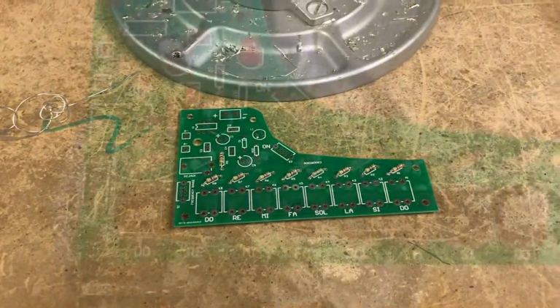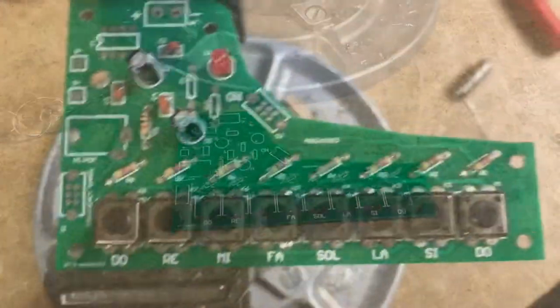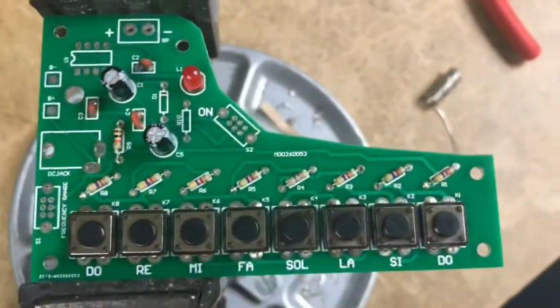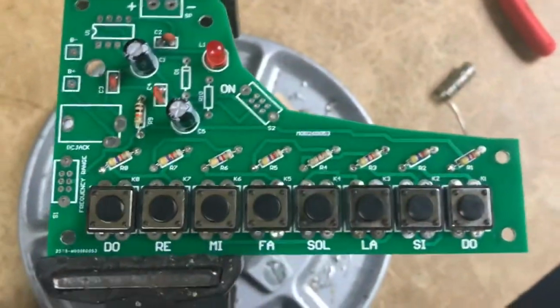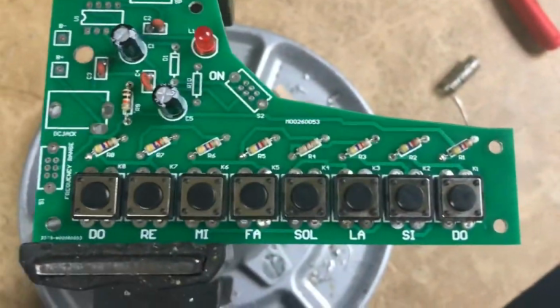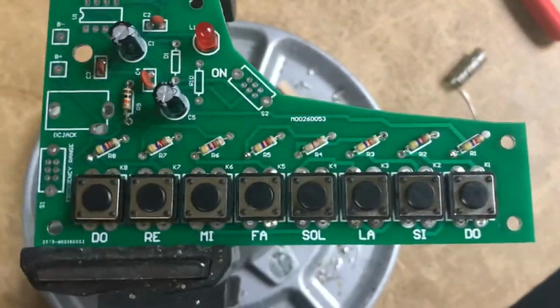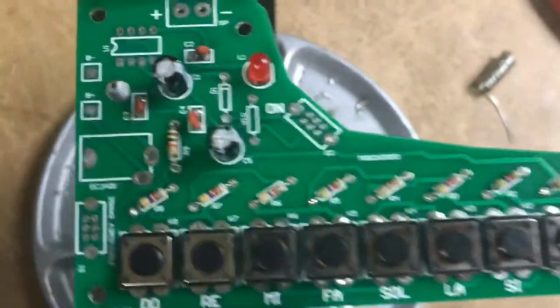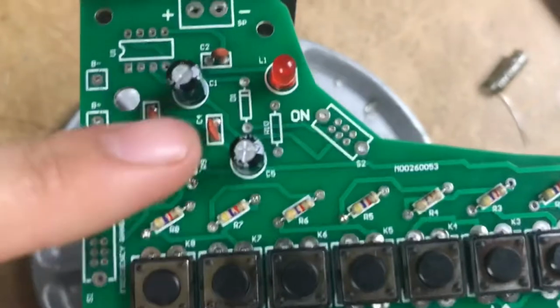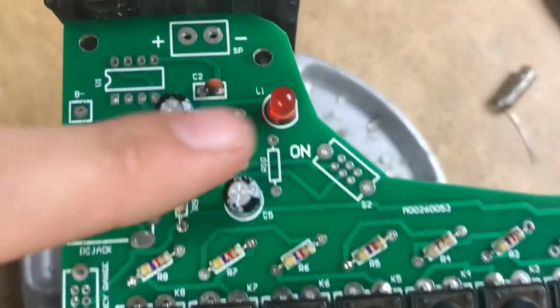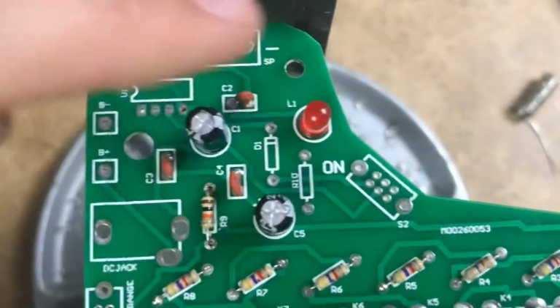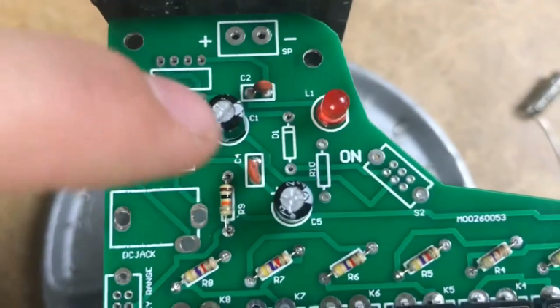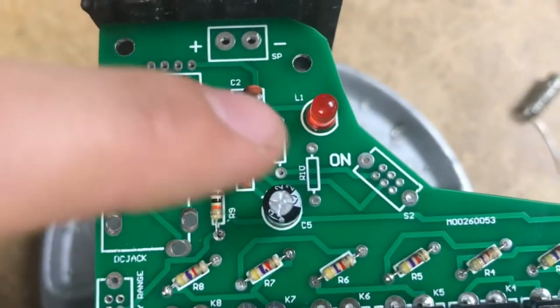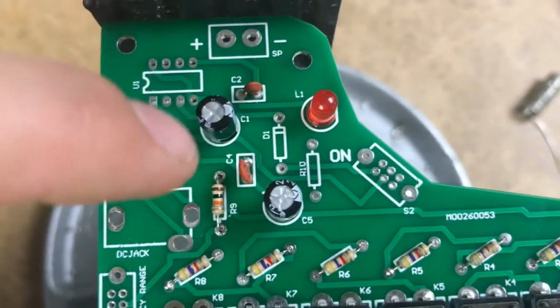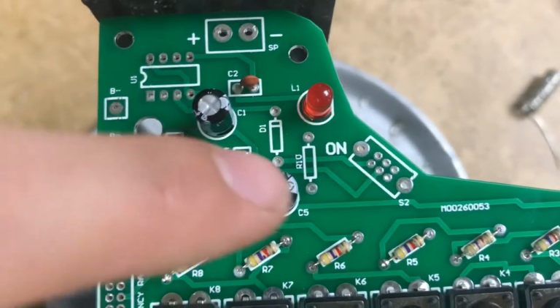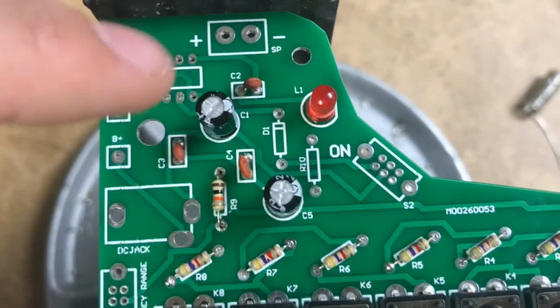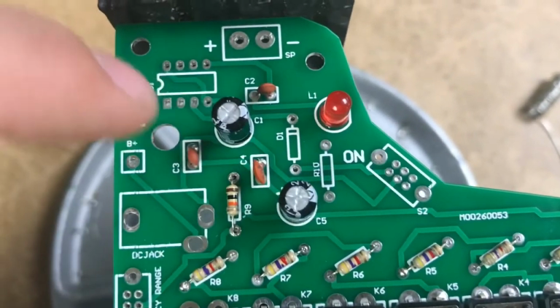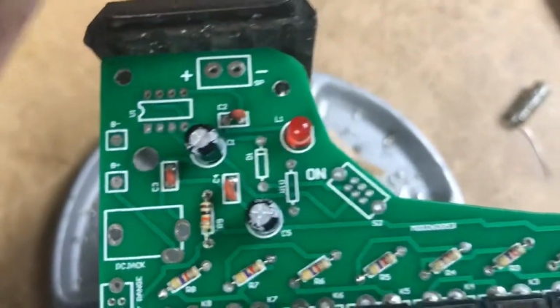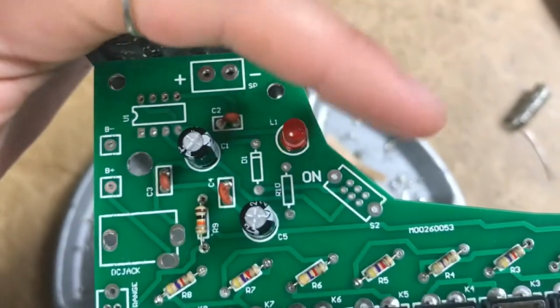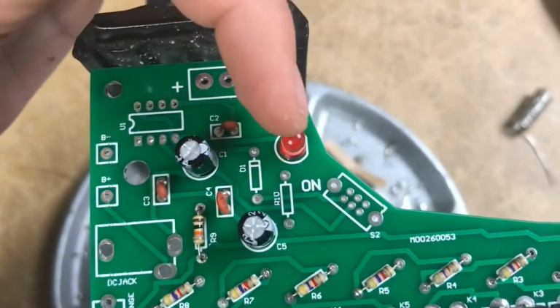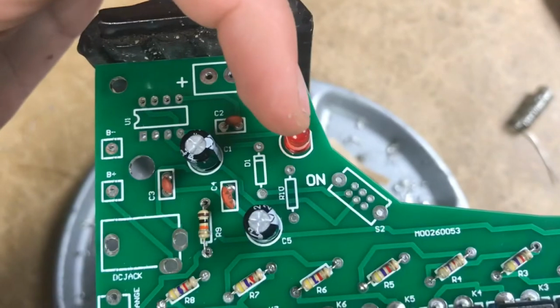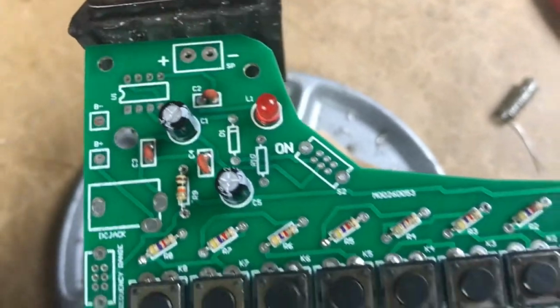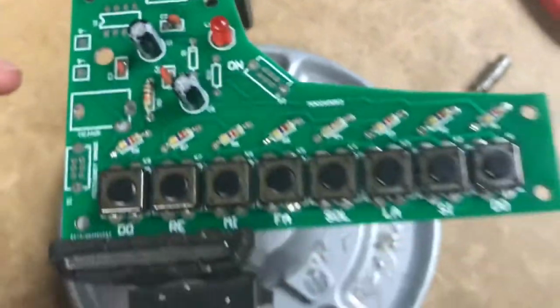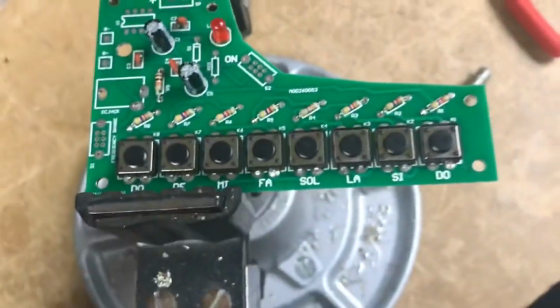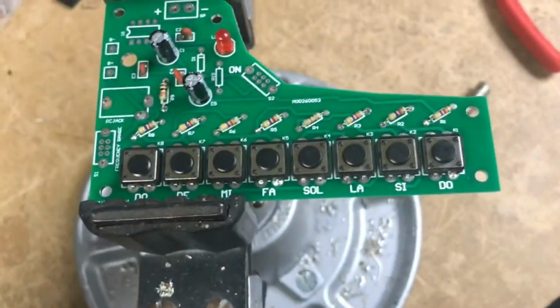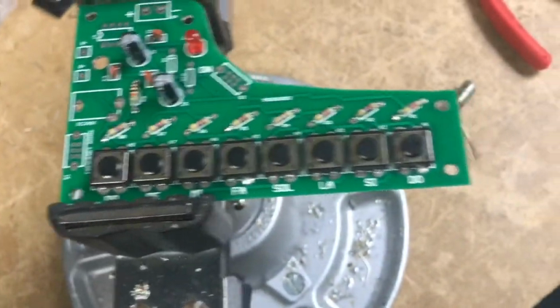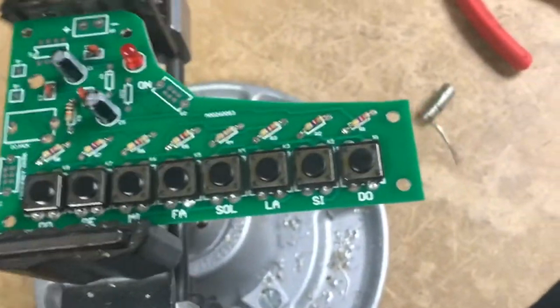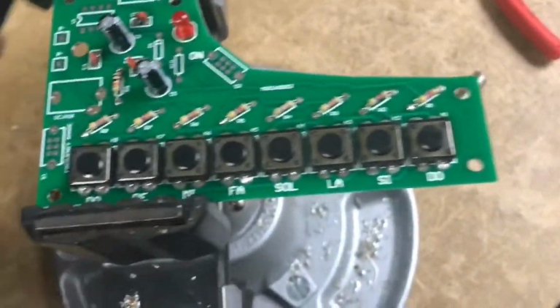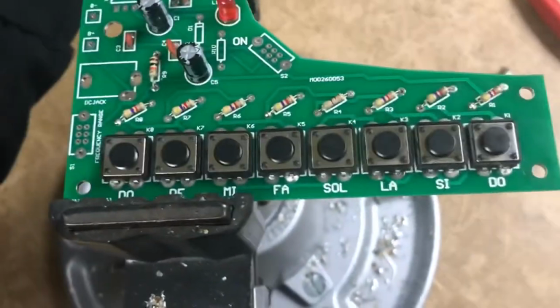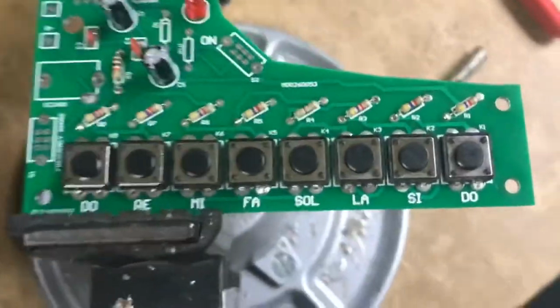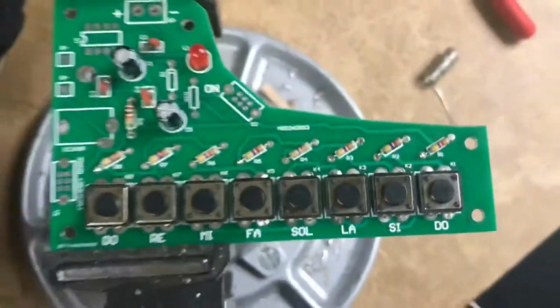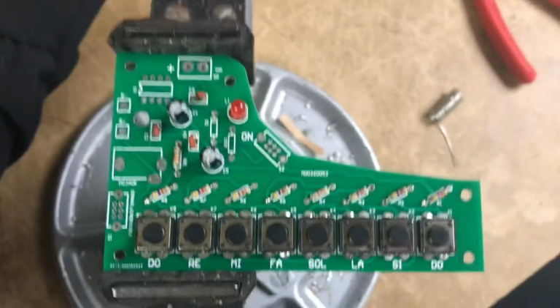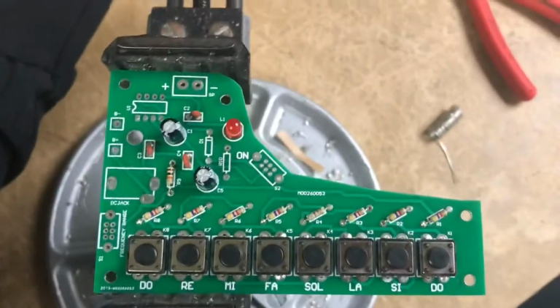Making some progress here. We got the buttons, we got our capacitors right over here. The LED is now included, and now we're gonna finish soldering these buttons on.